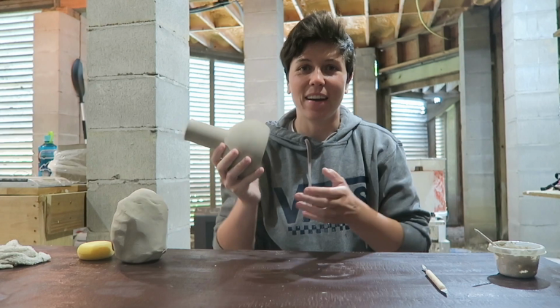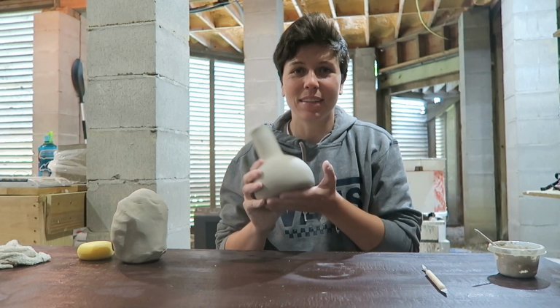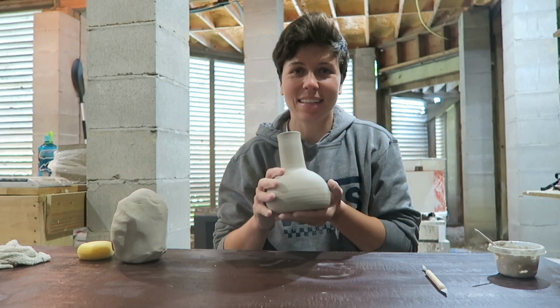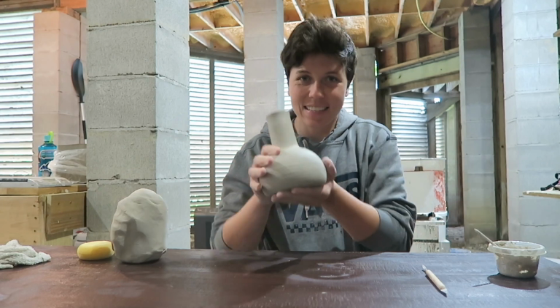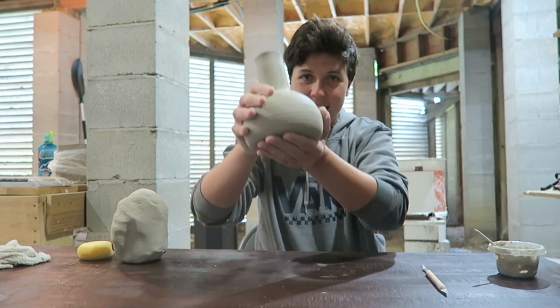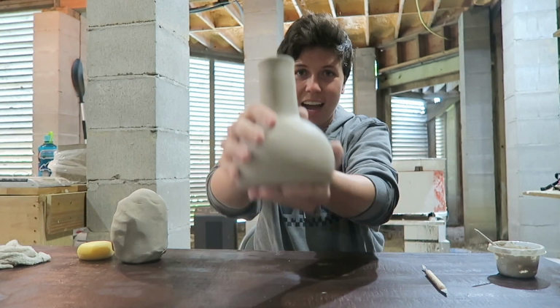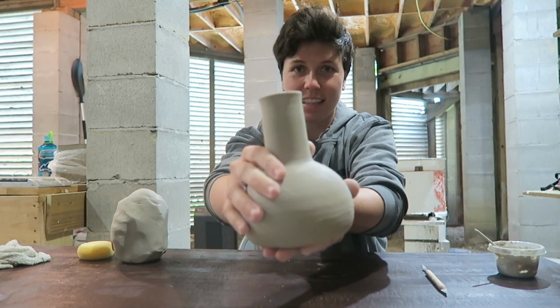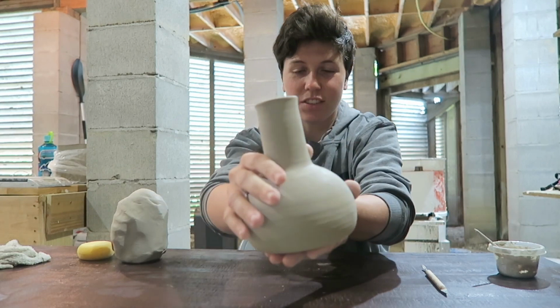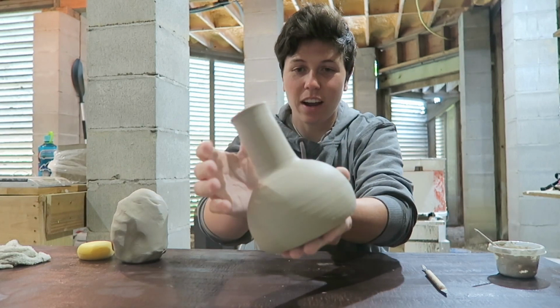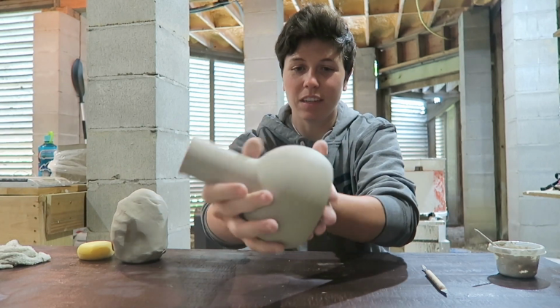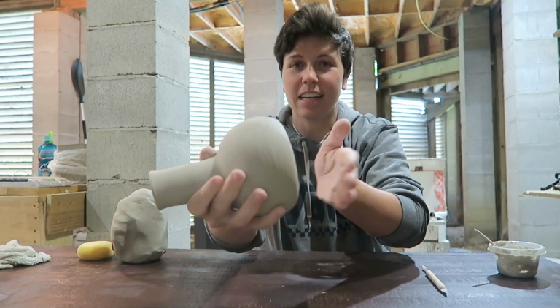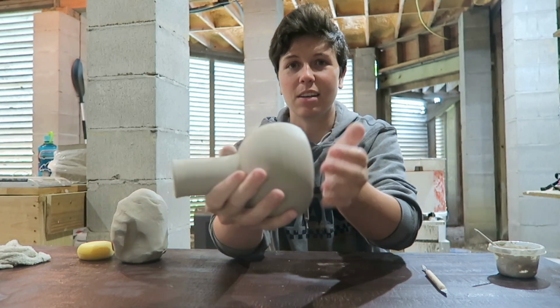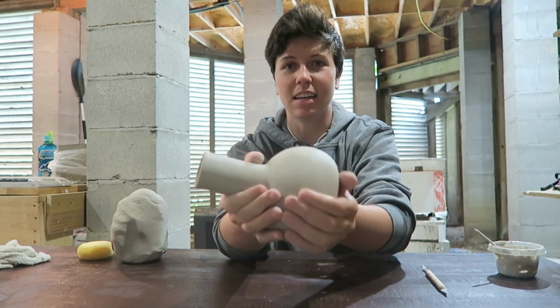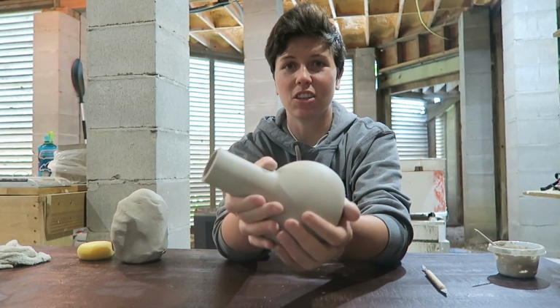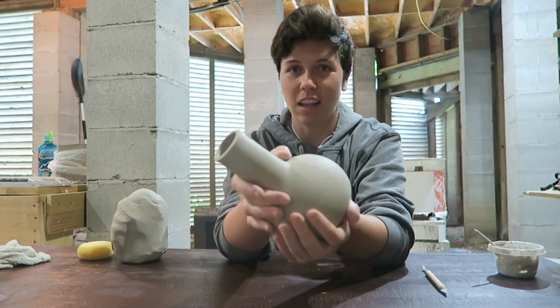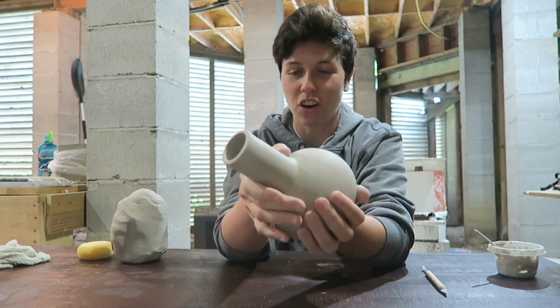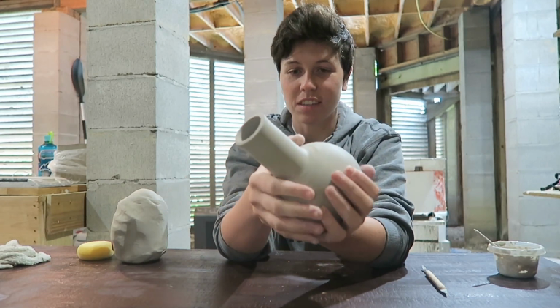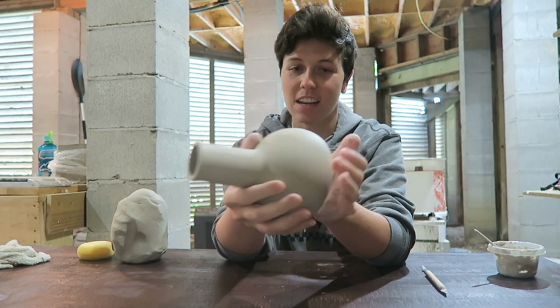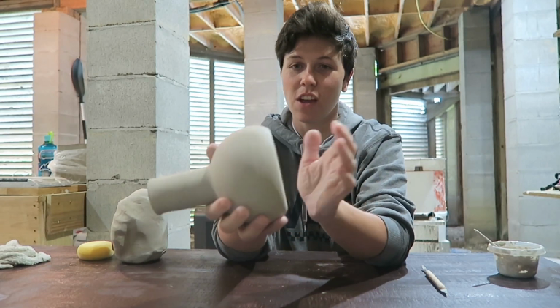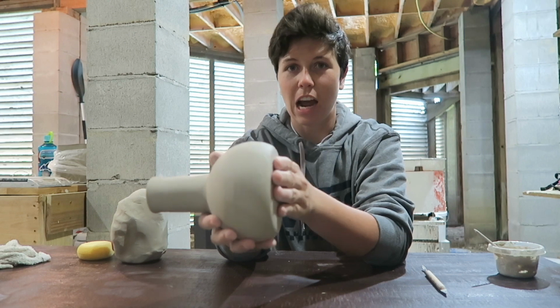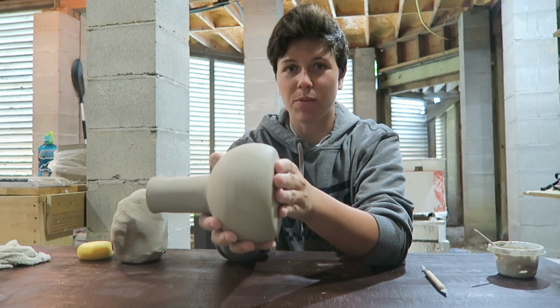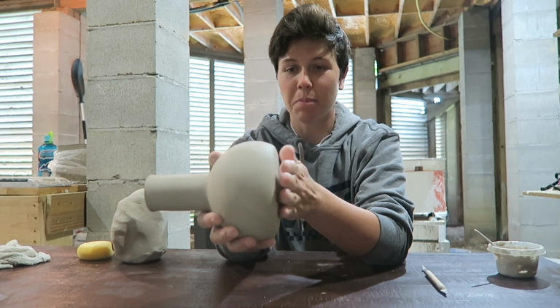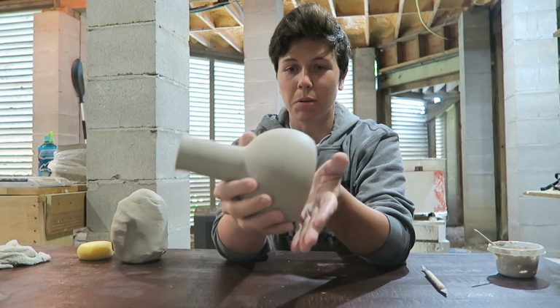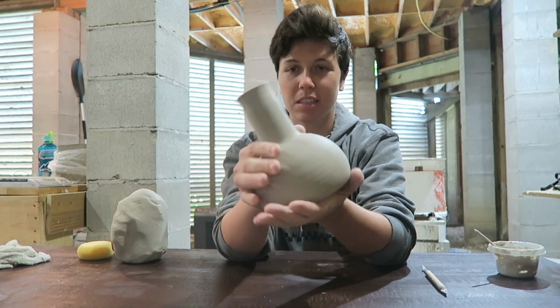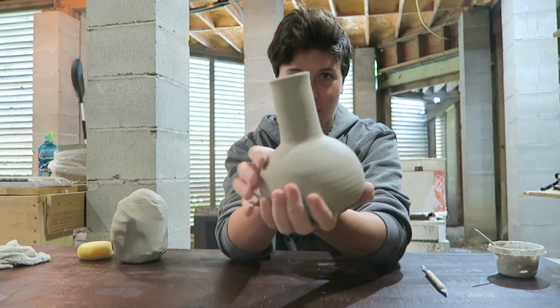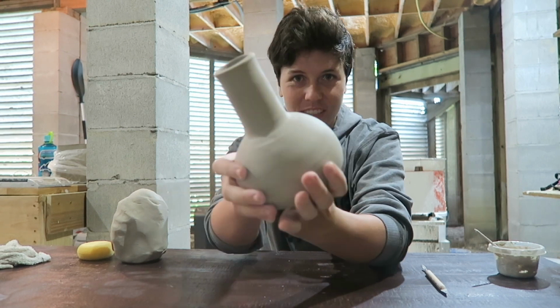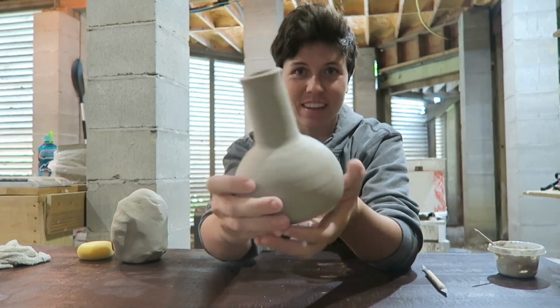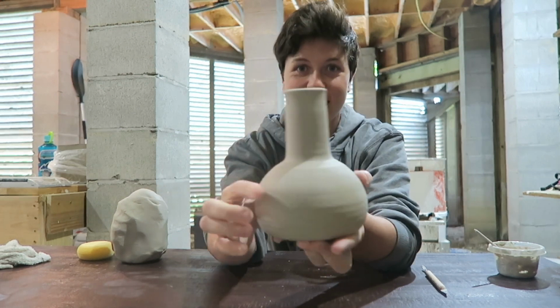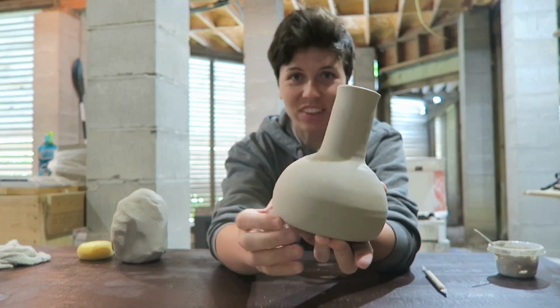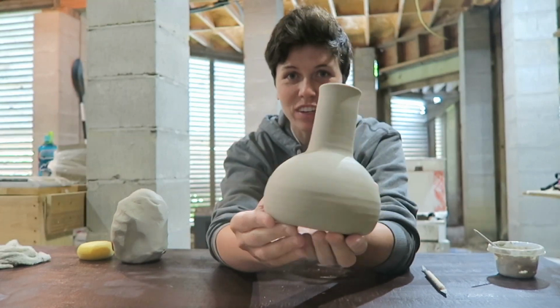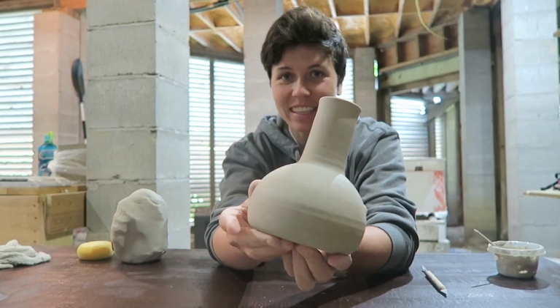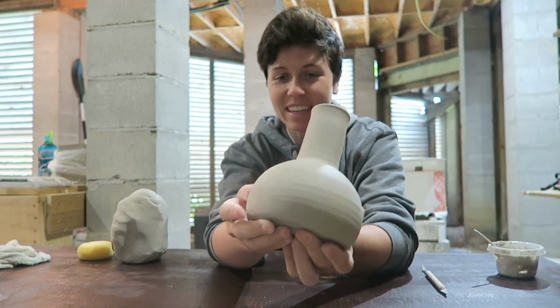It is the next day. I let this dry overnight and now it's a nice good leather hard stage. I trimmed it up a little bit so it's looking really clean.